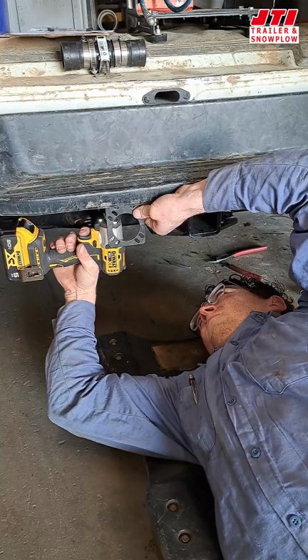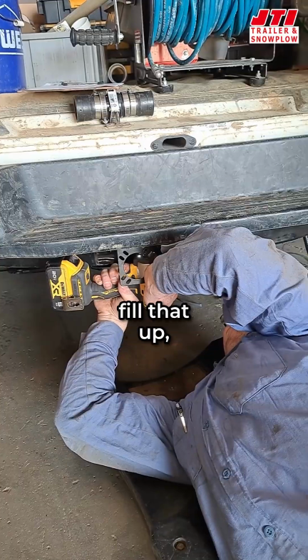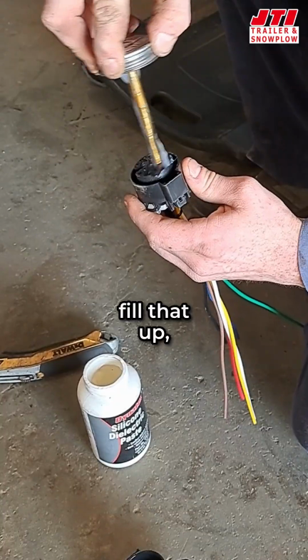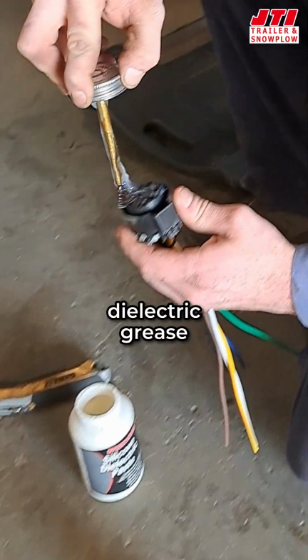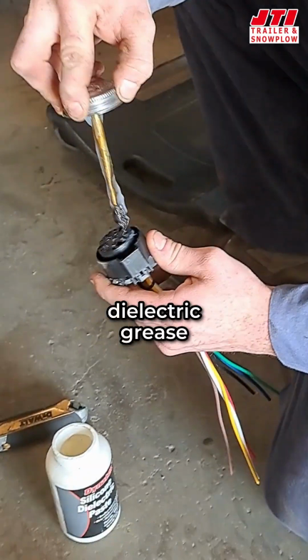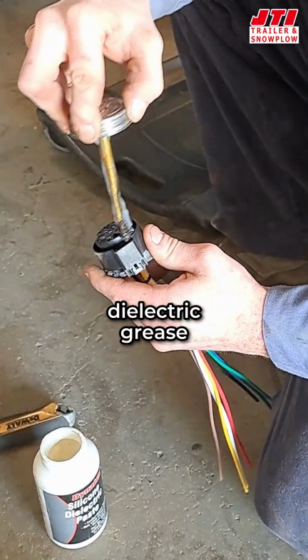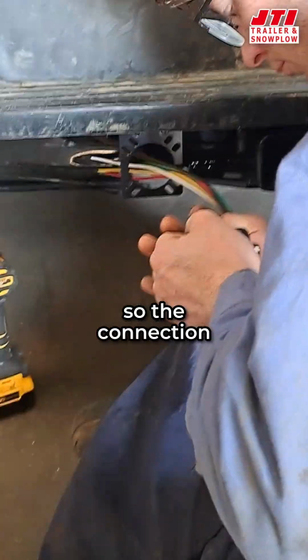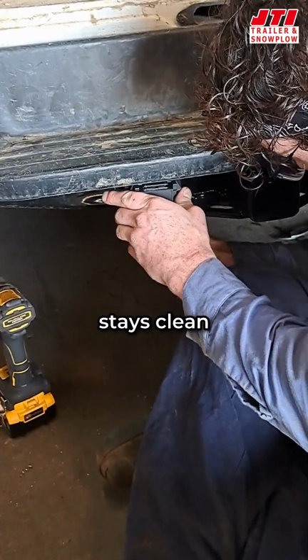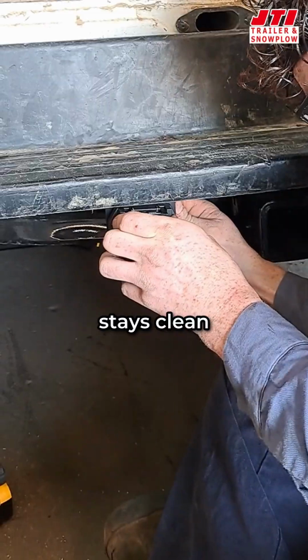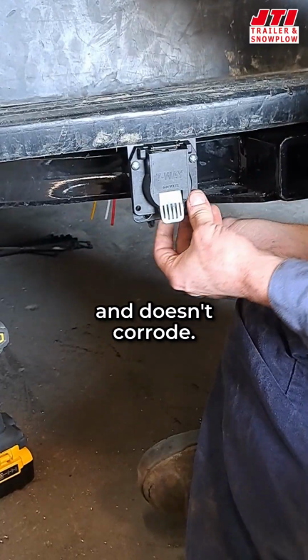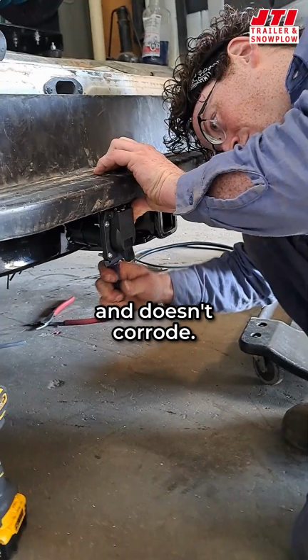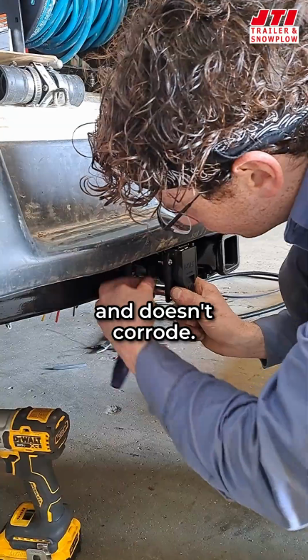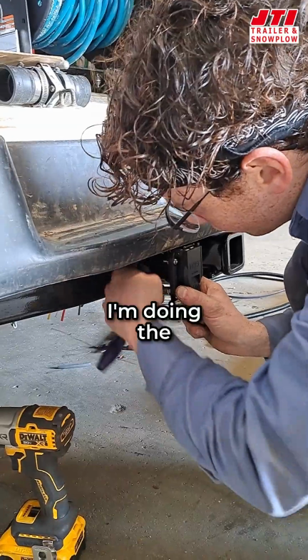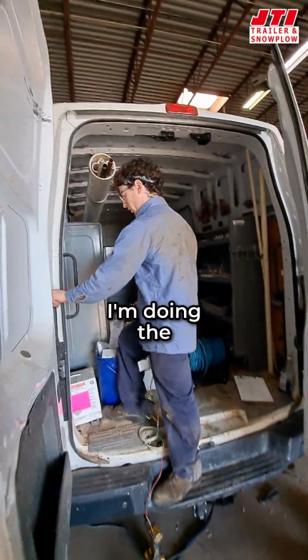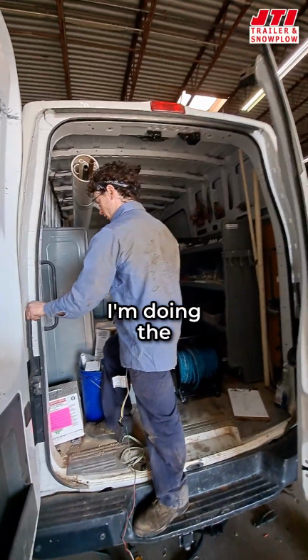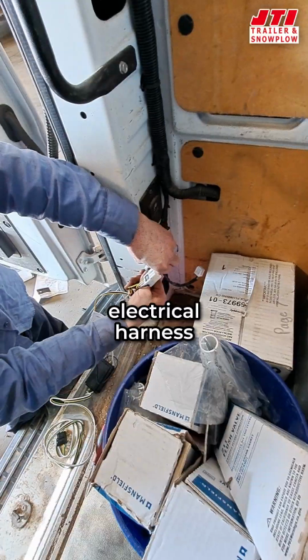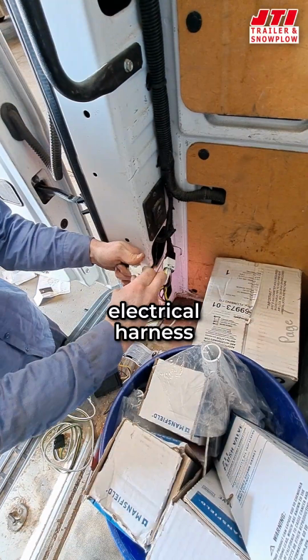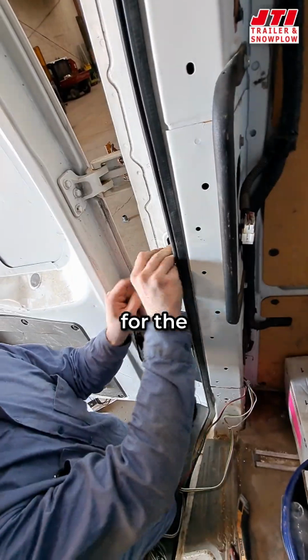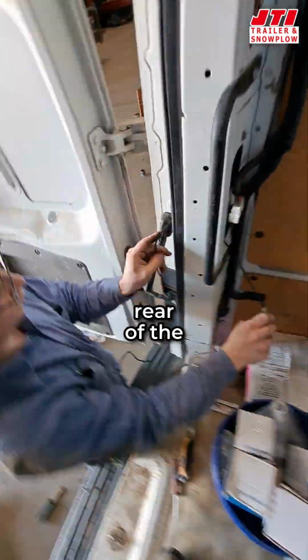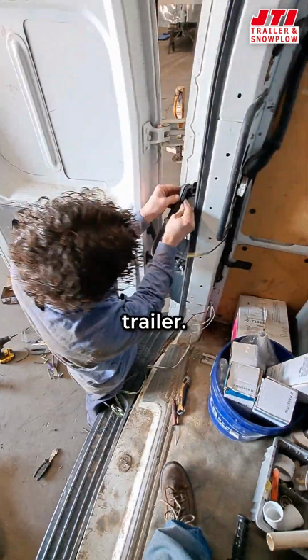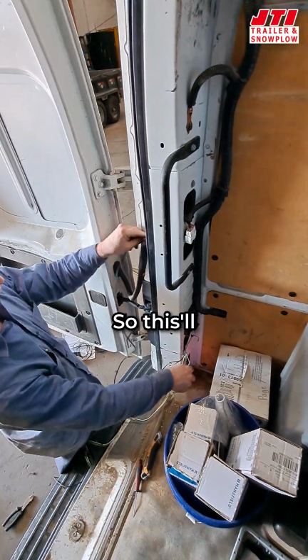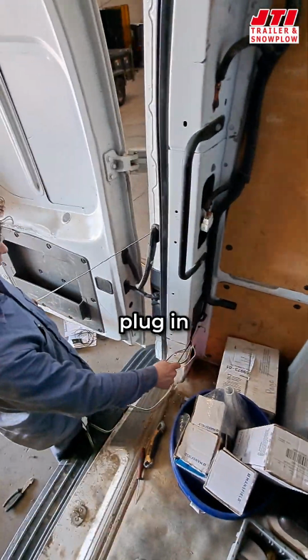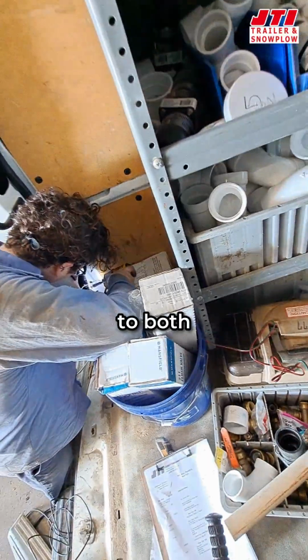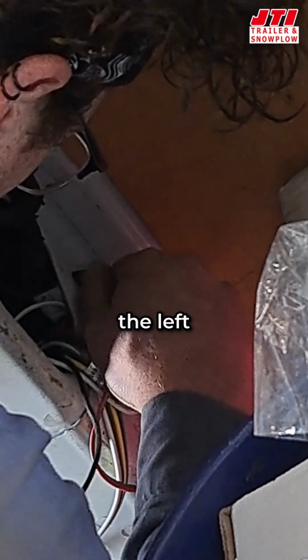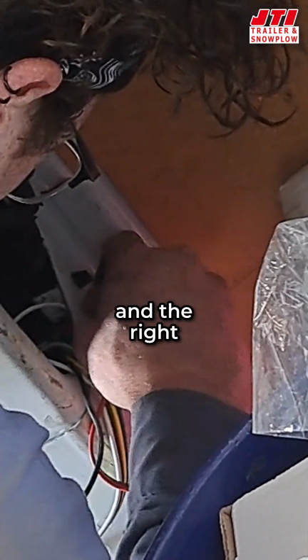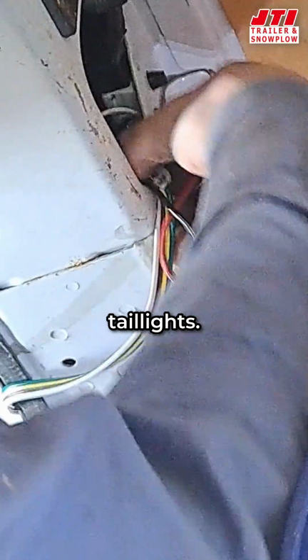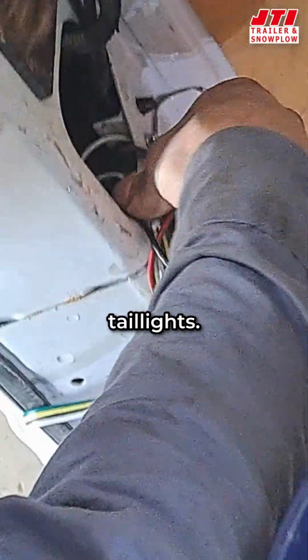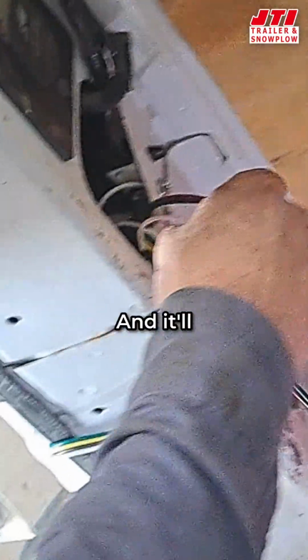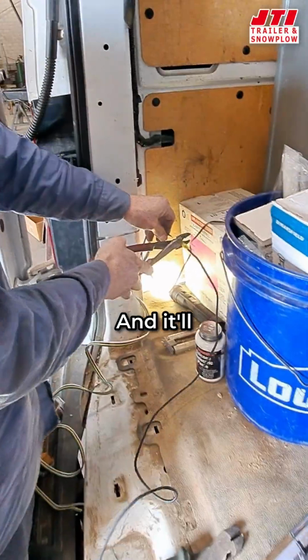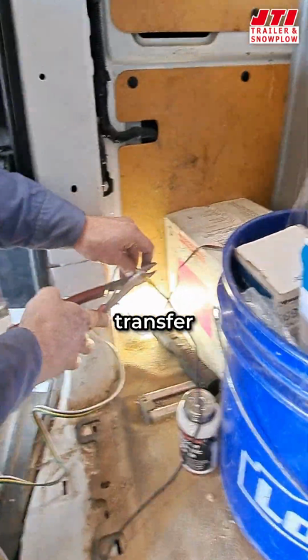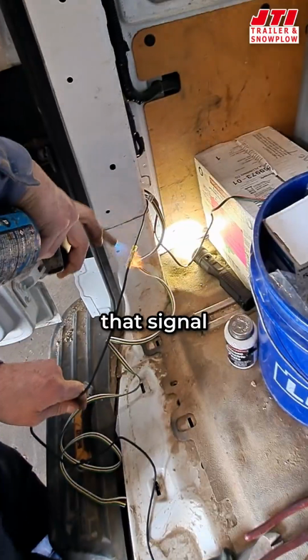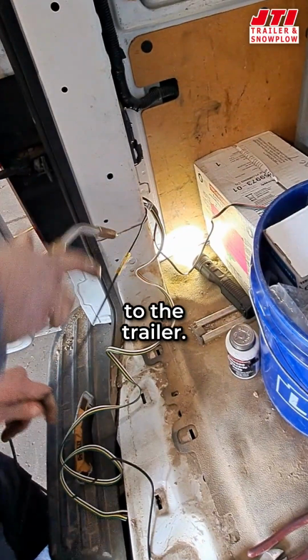I'm going to fill that up with electric grease that actually stays clean. I'm doing the electrical harness from the rear of the trailer. This will plug in both the left and the right taillight, and it'll transfer that signal to the trailer.